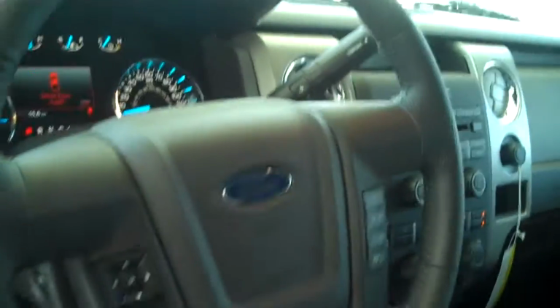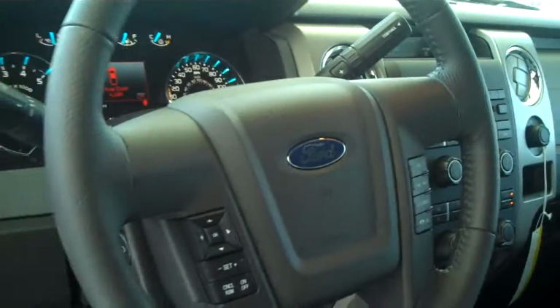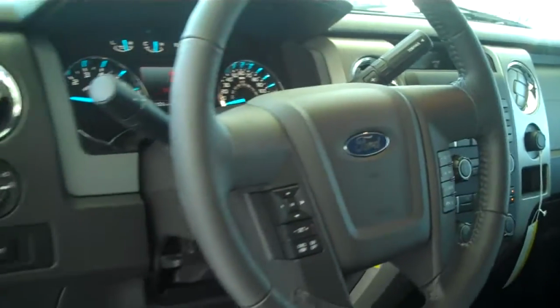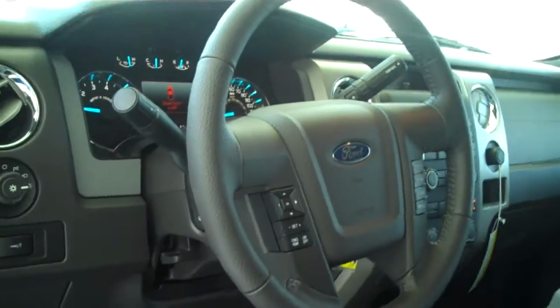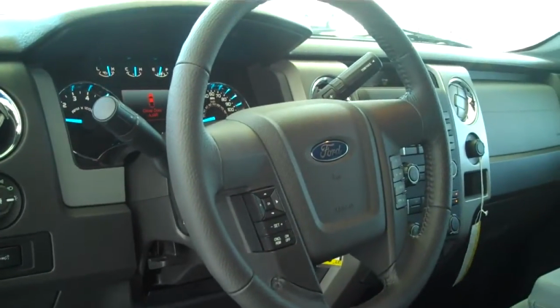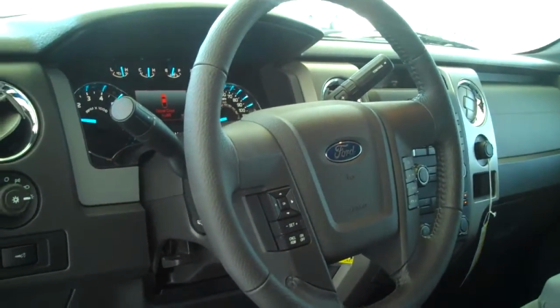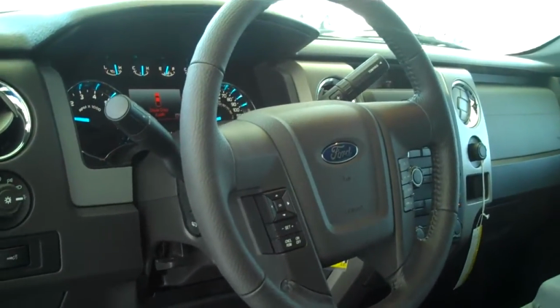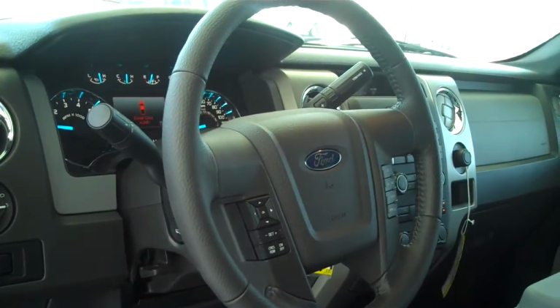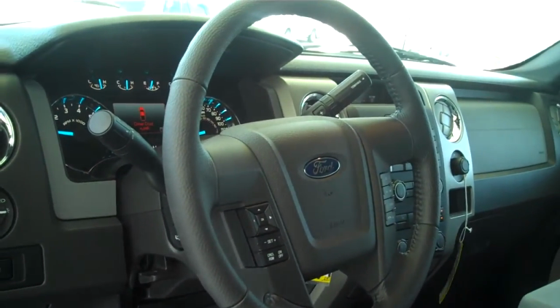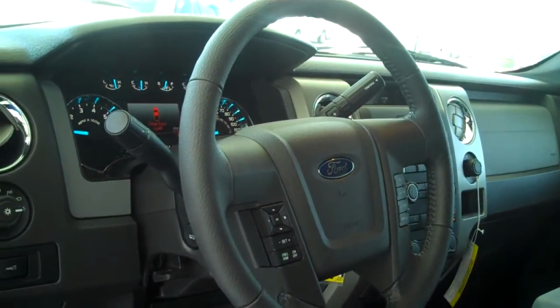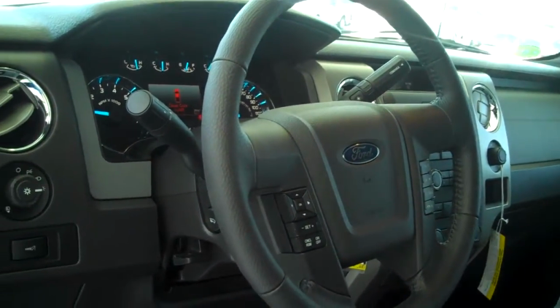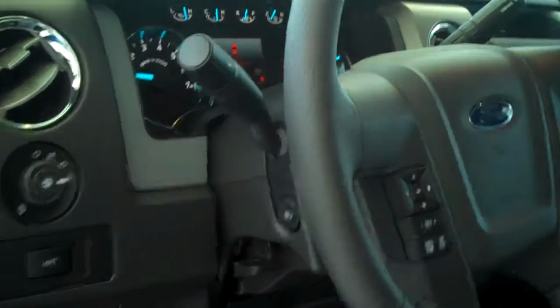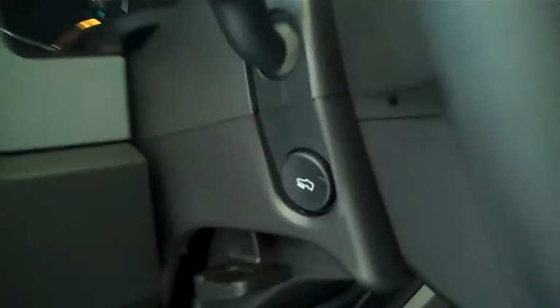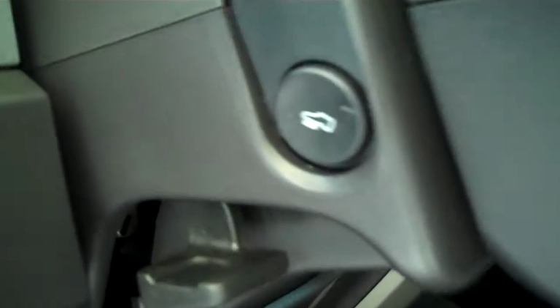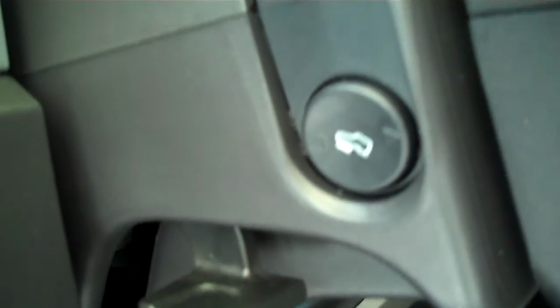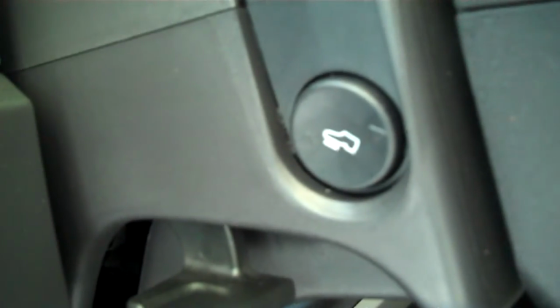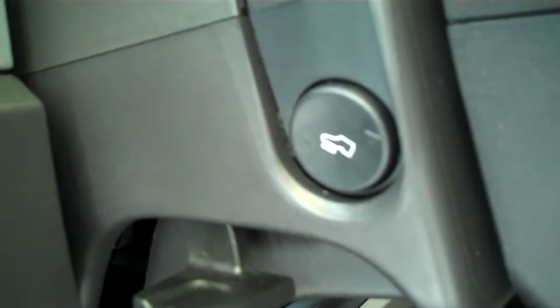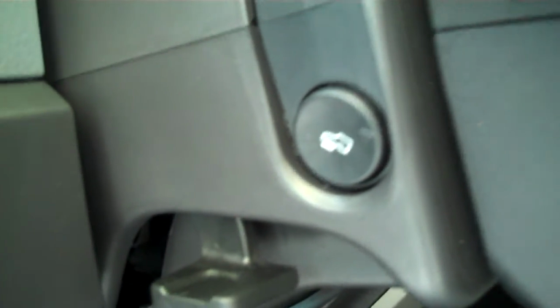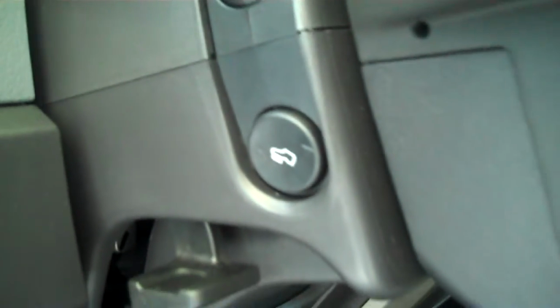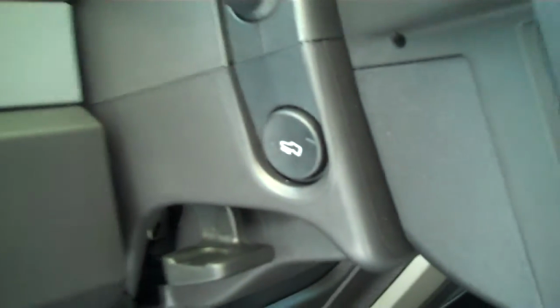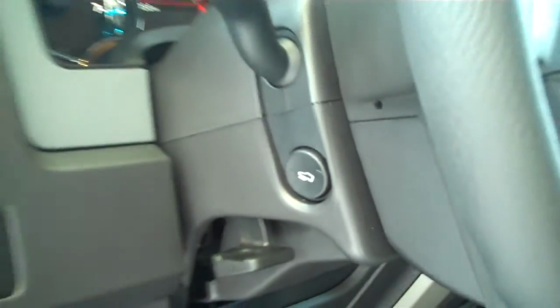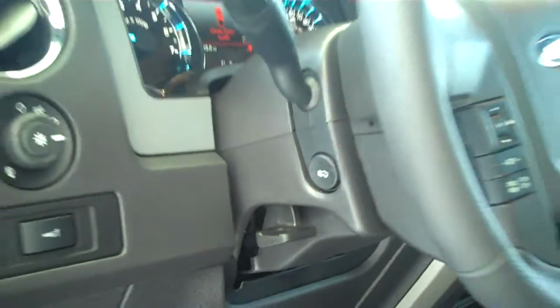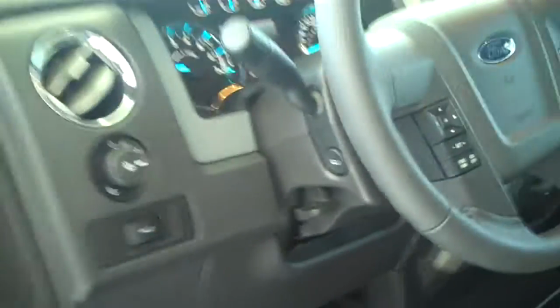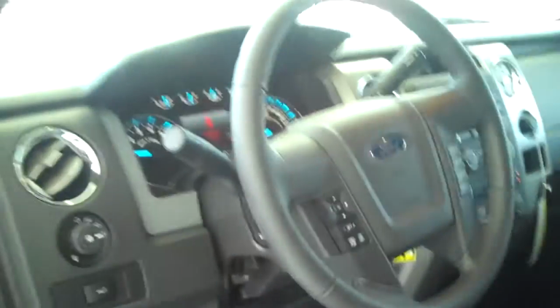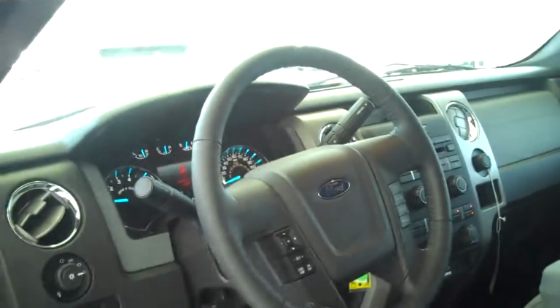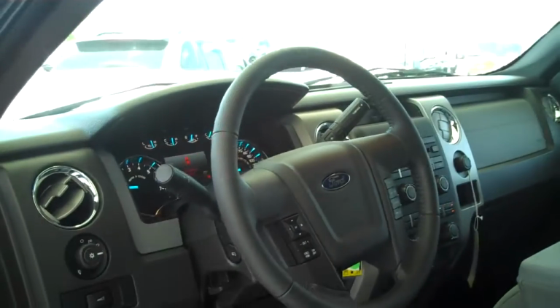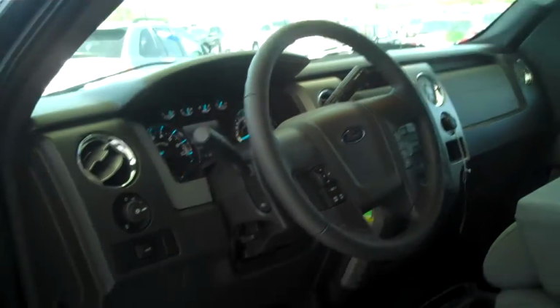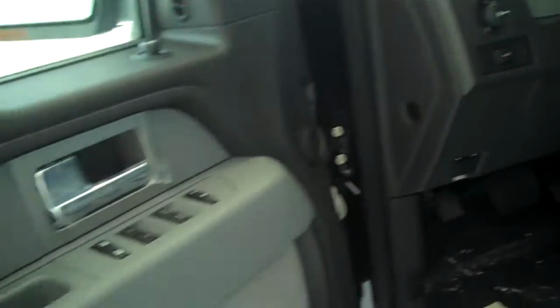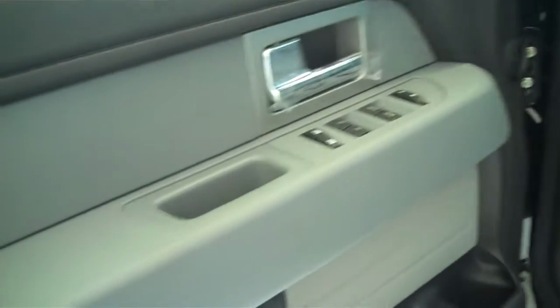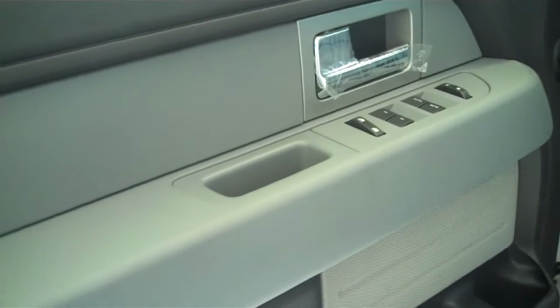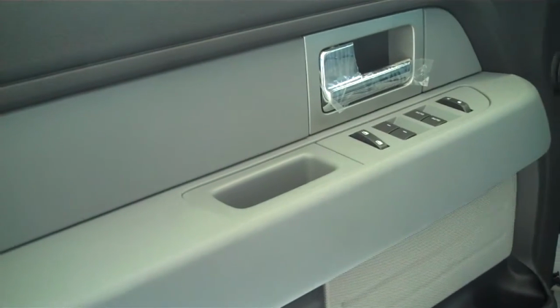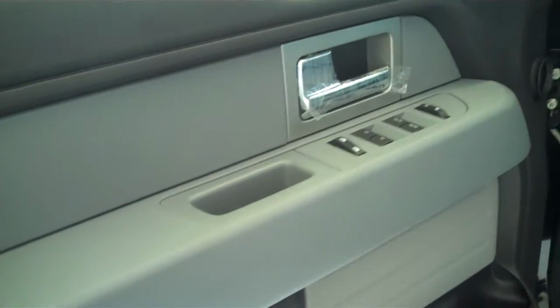Full audible steering wheel — you can control all your media features such as your radio directly from the steering wheel. You can raise and lower the foot pedal to keep you as comfortable as possible while driving down the road. Power steering, tilt, cruise, power windows, power locks, and keyless entry.